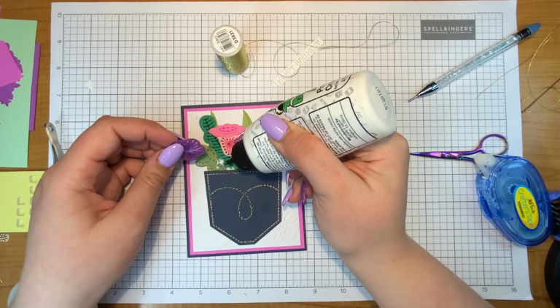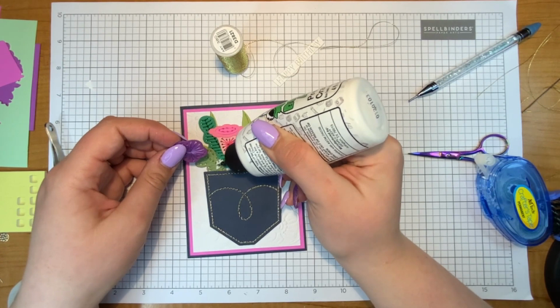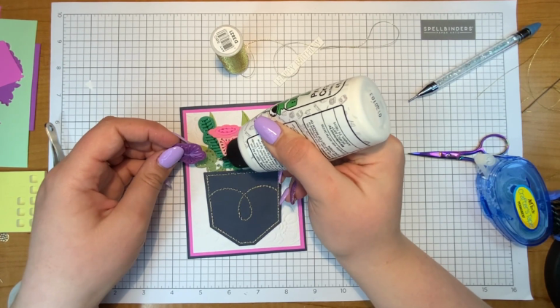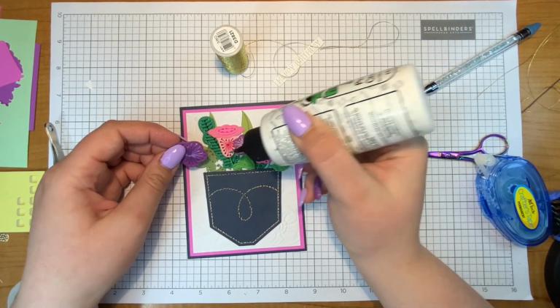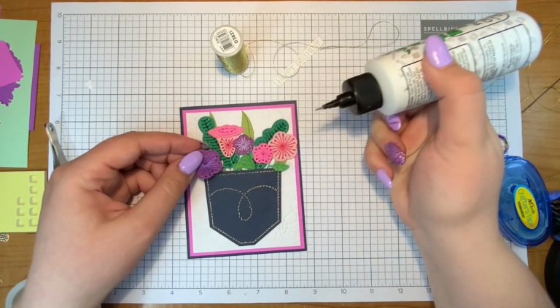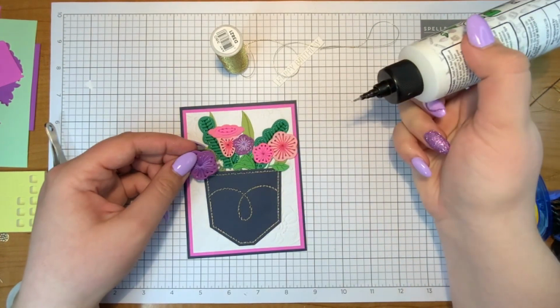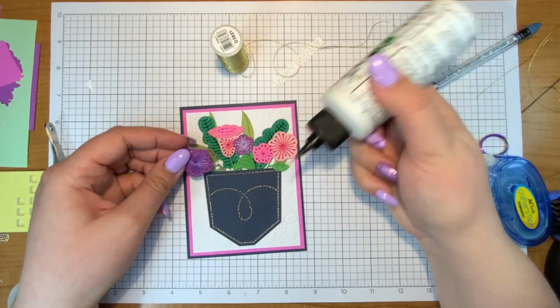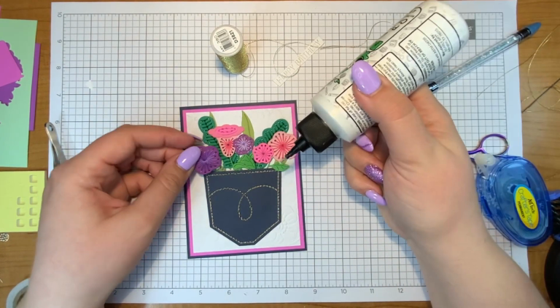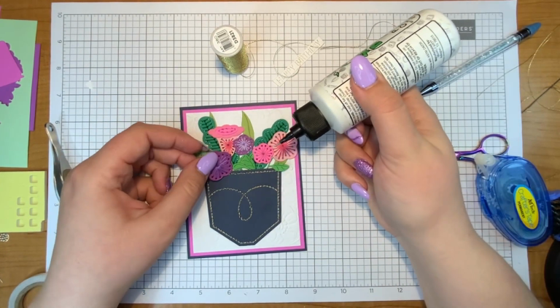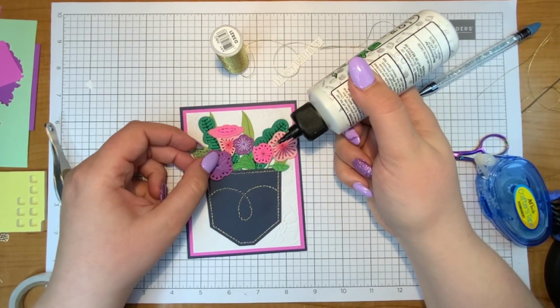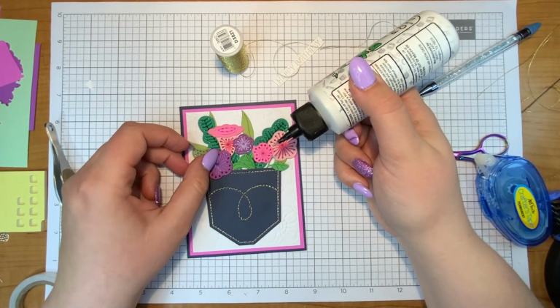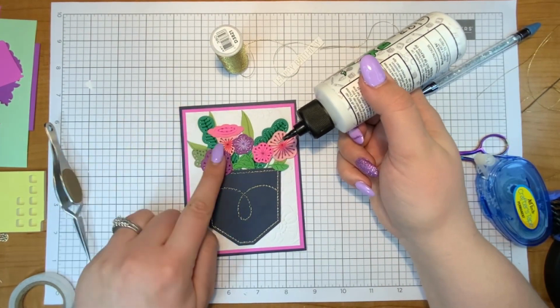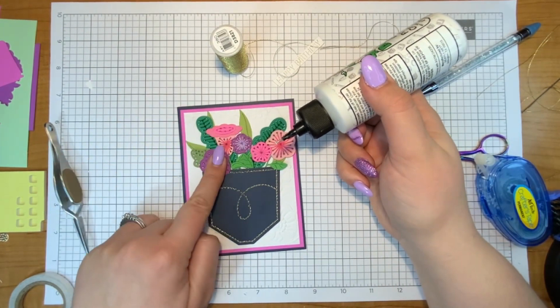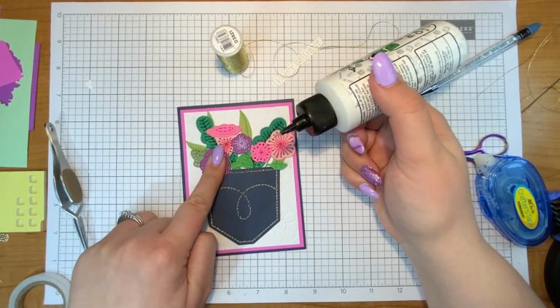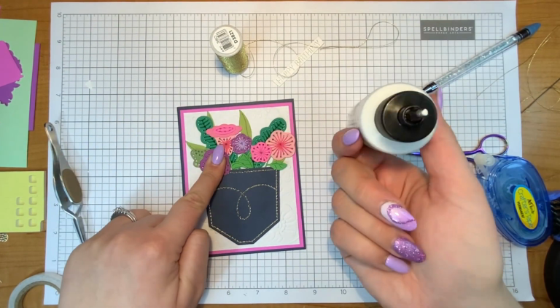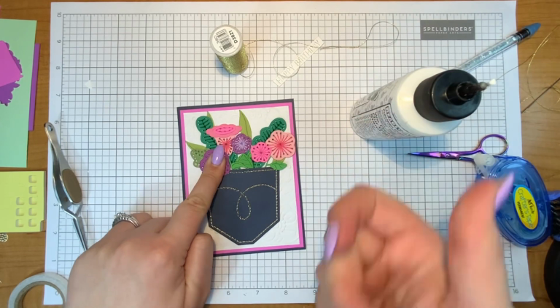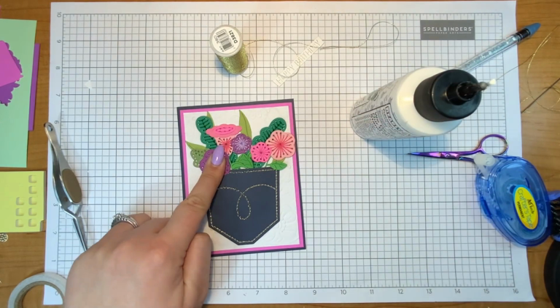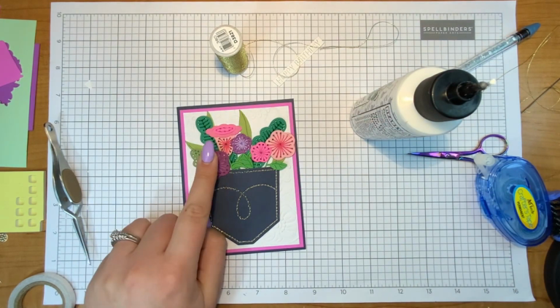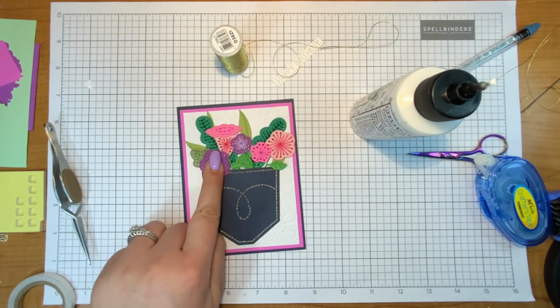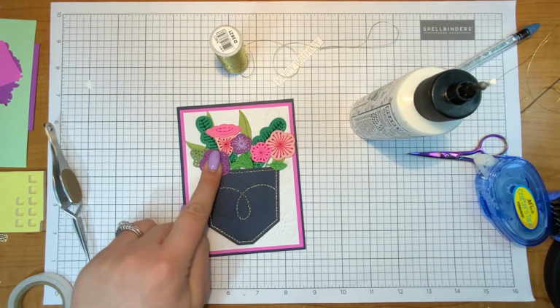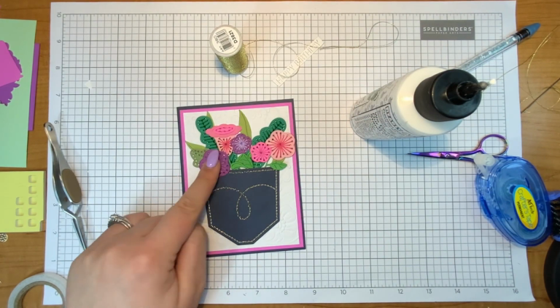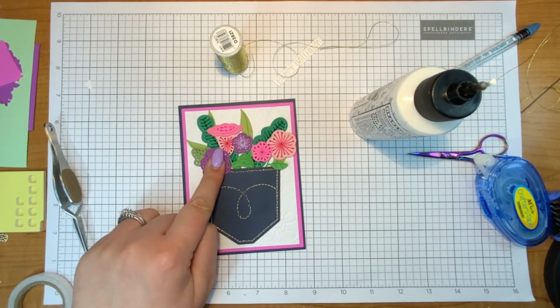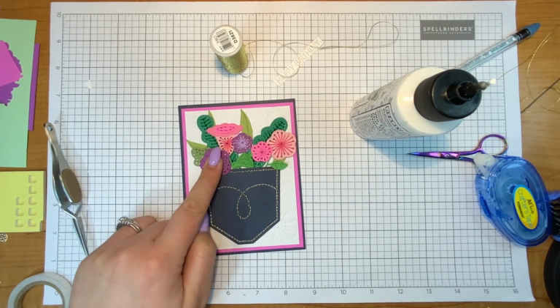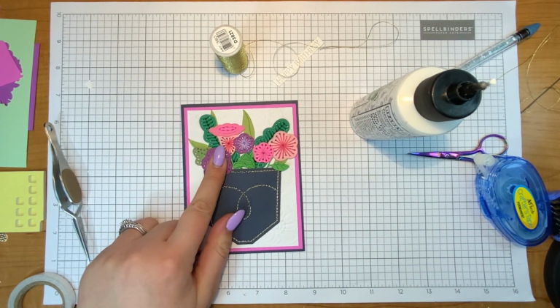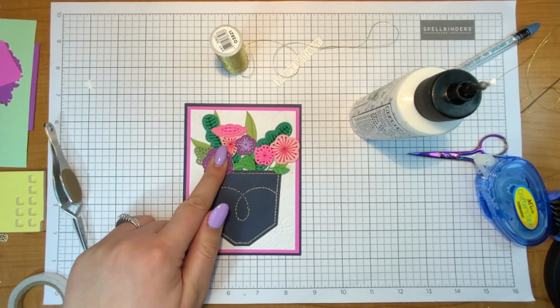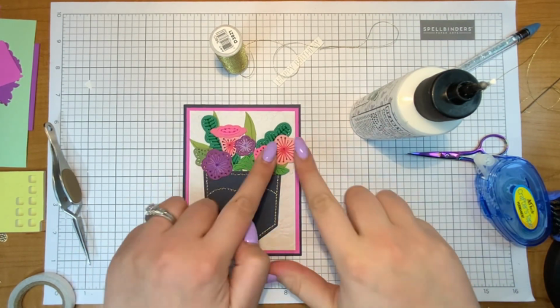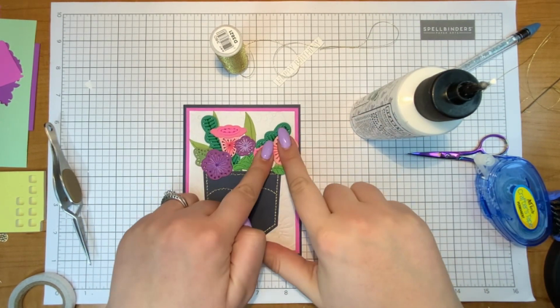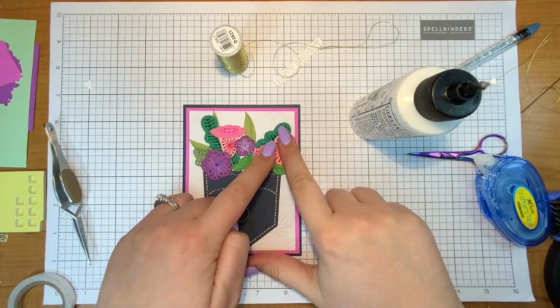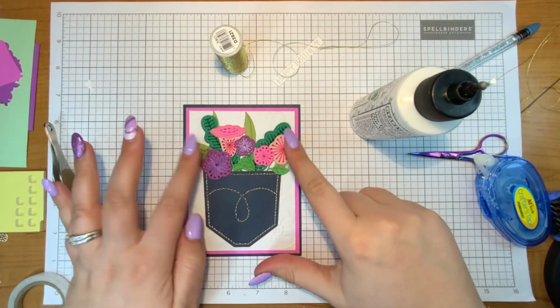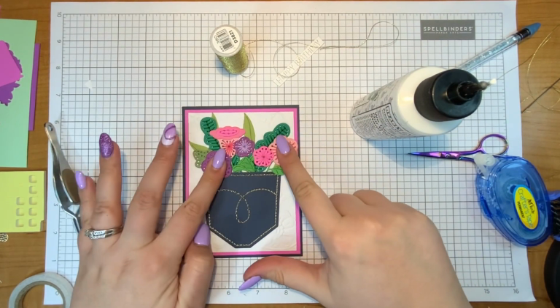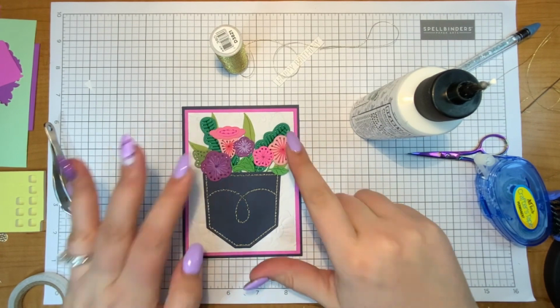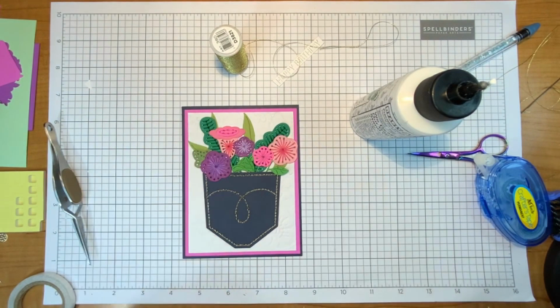To glue on all my pieces, I basically just snuck my little glue bottle in the back and added a little glue, then pressed down like this and let the glue kind of stick just a little bit.